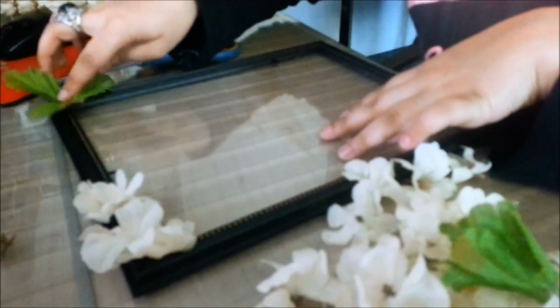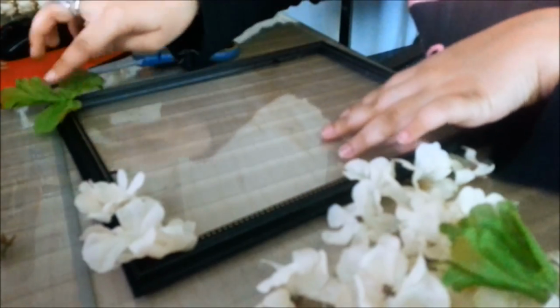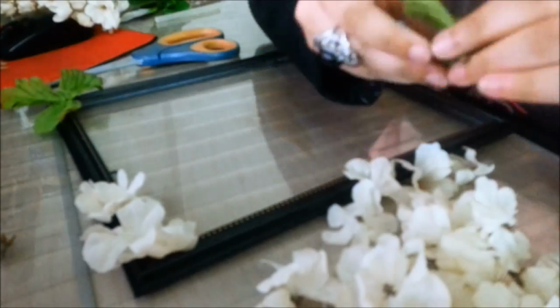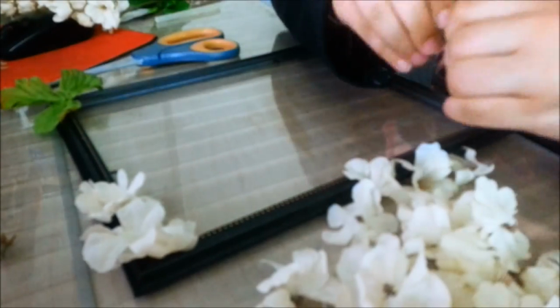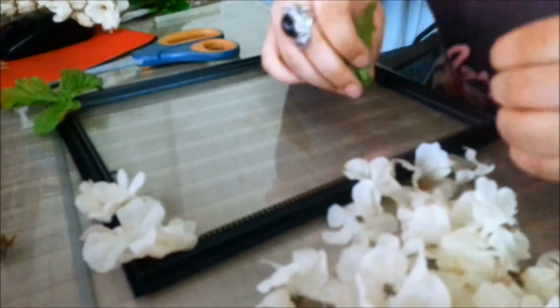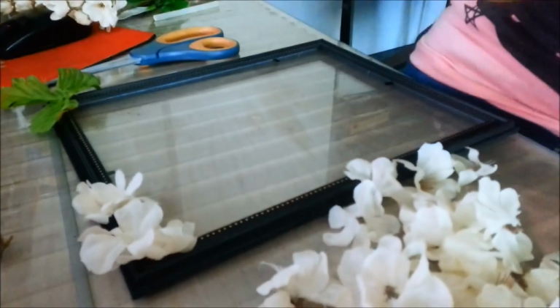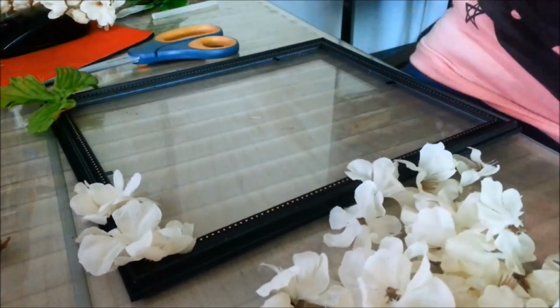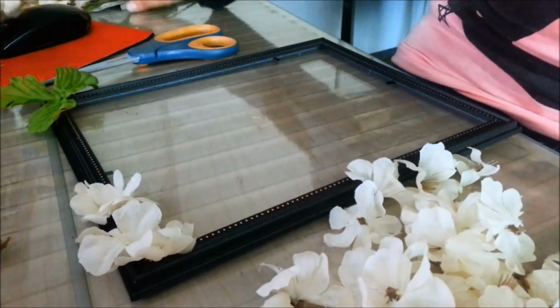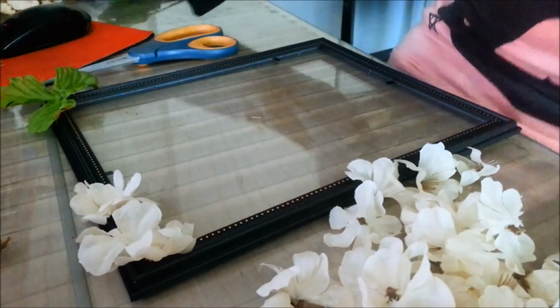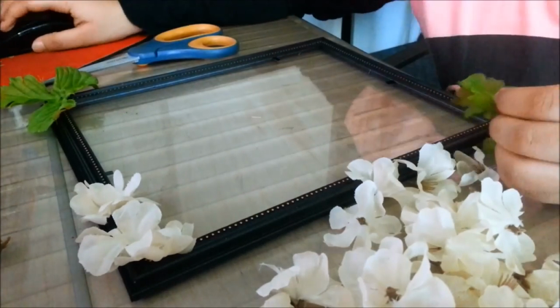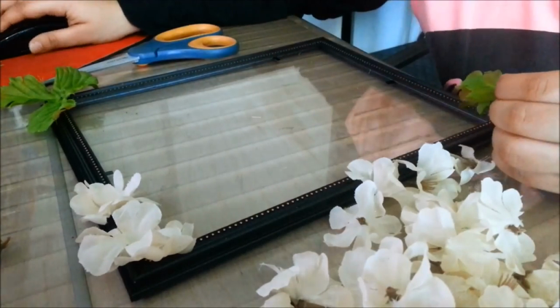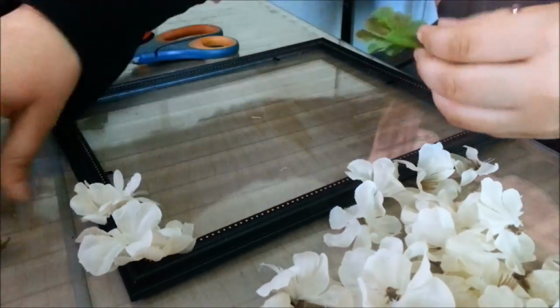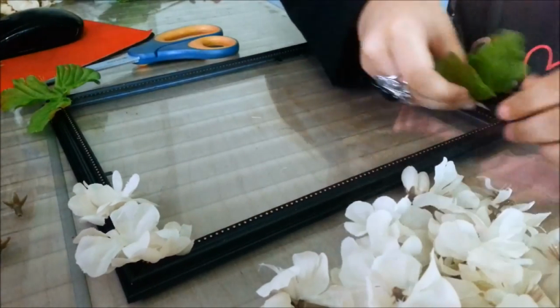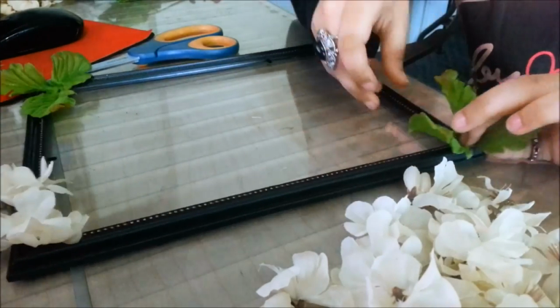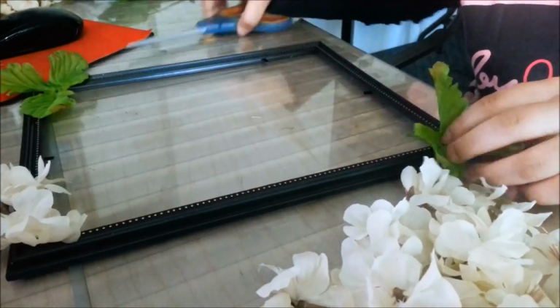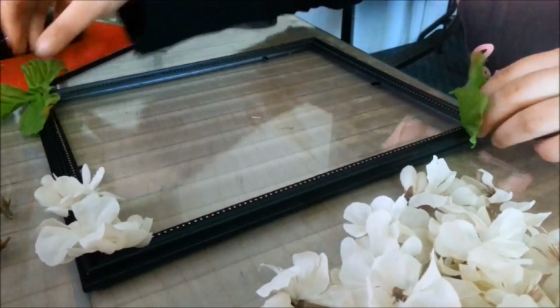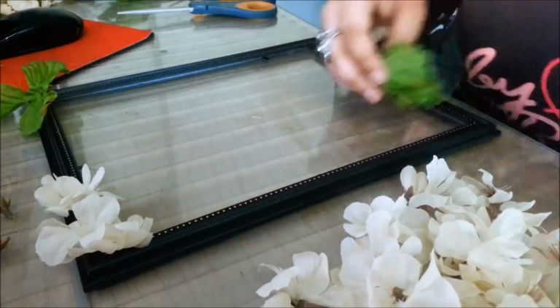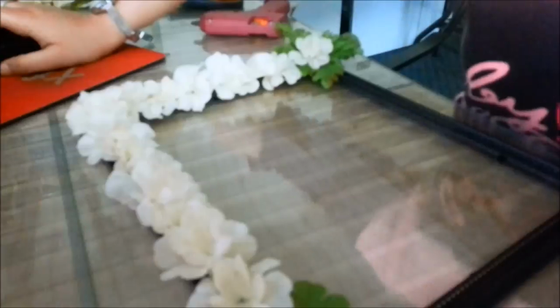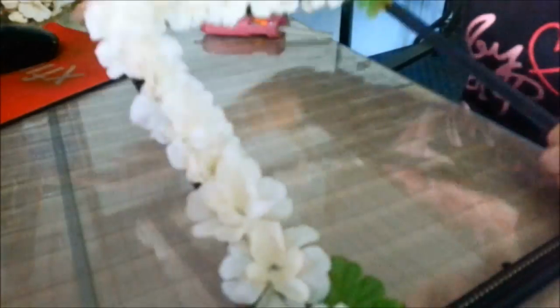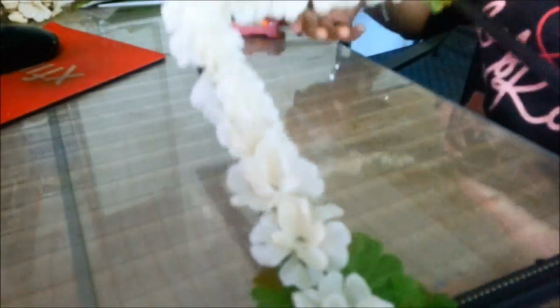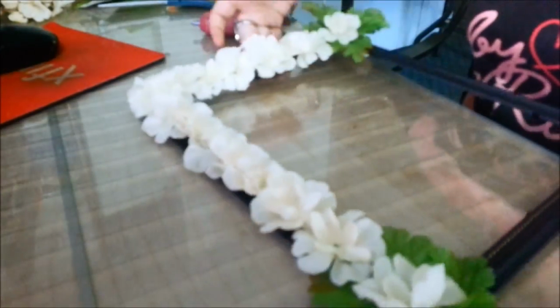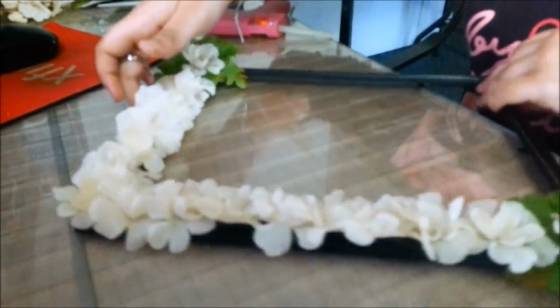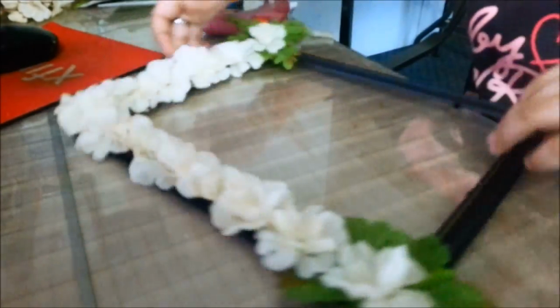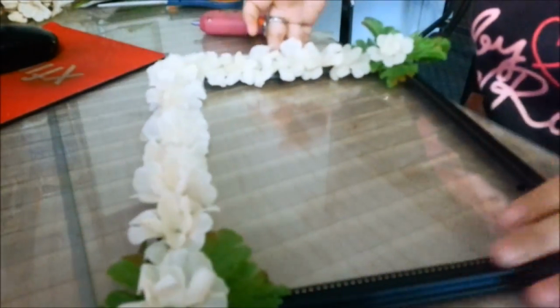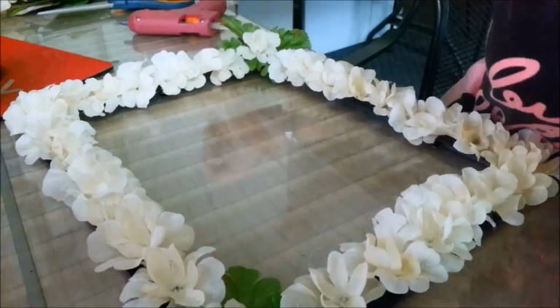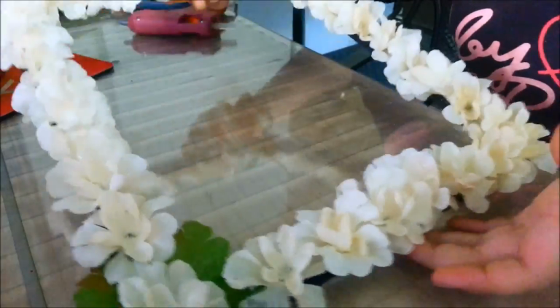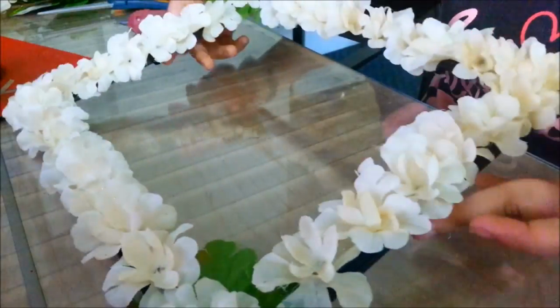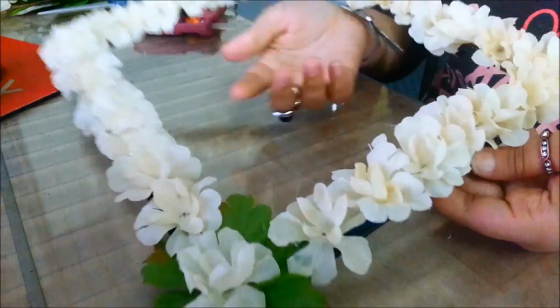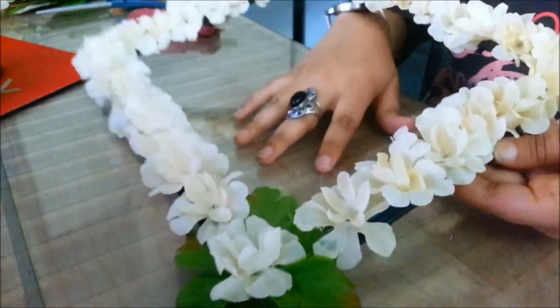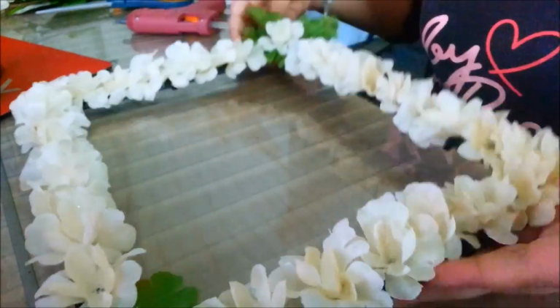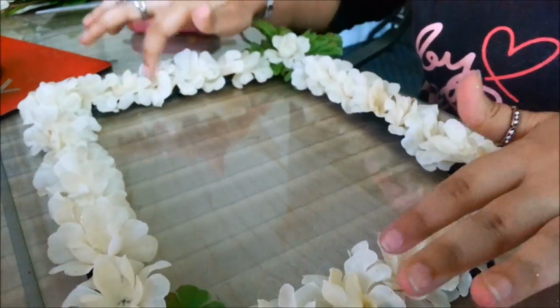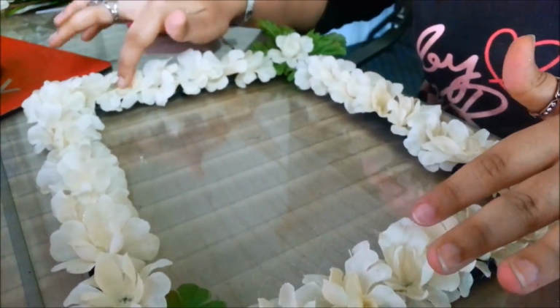You can use the leaves too to add a hint of color if you're using plain flowers like me. Now that's half the frame done, and this is the rest. That's all — now put whatever you want inside and you're done.